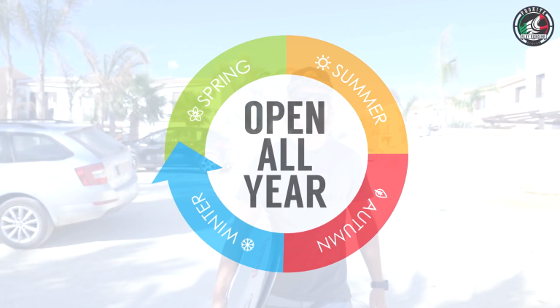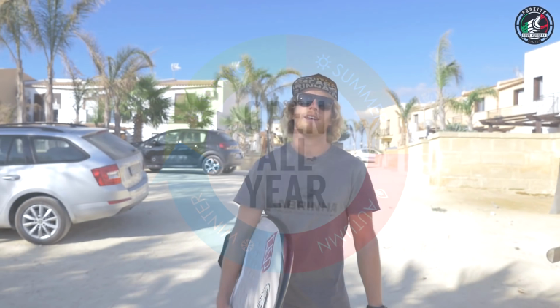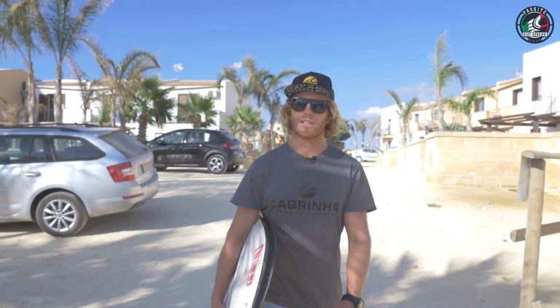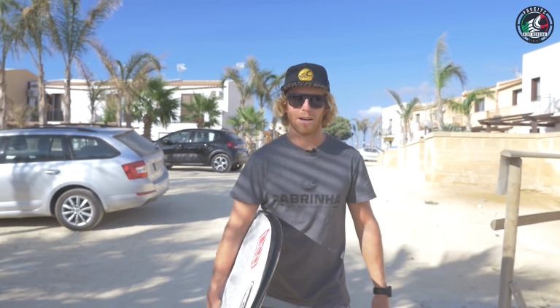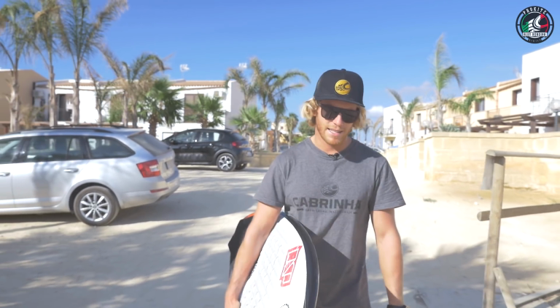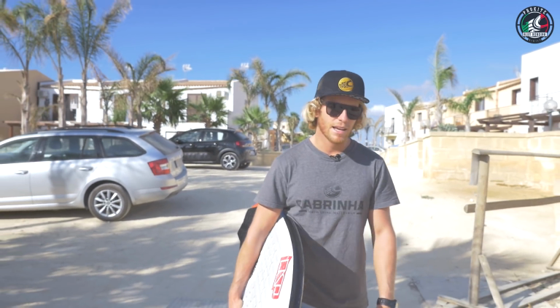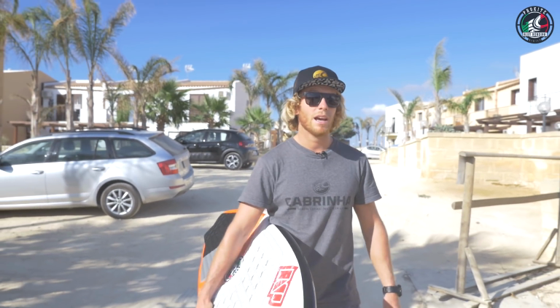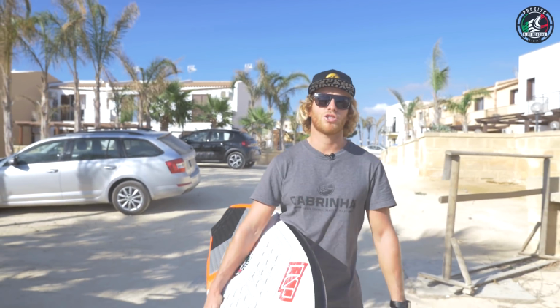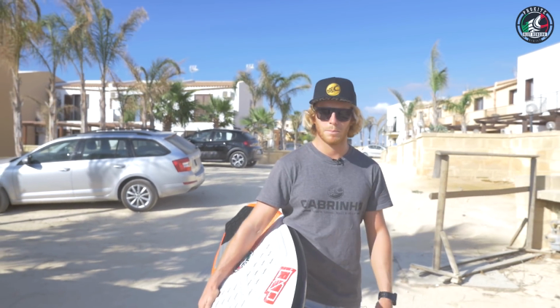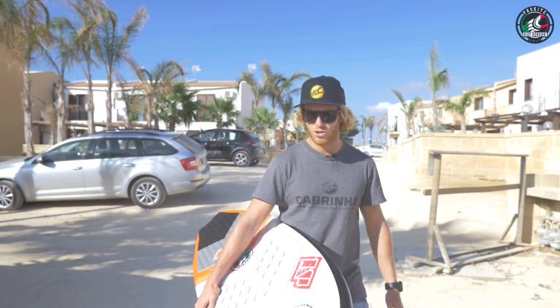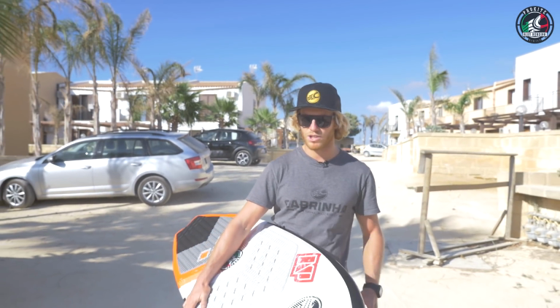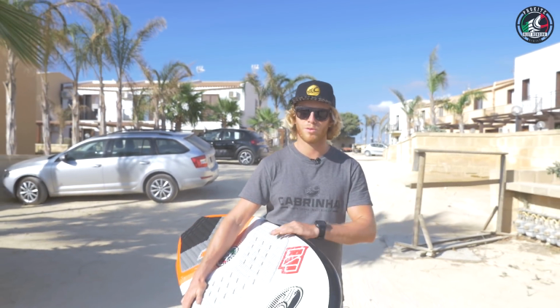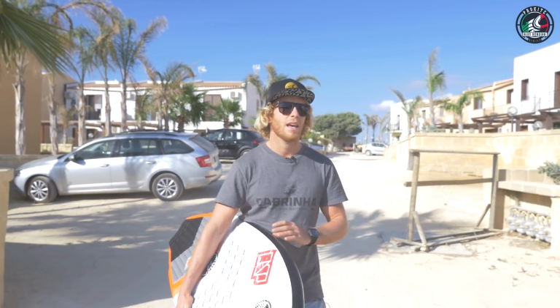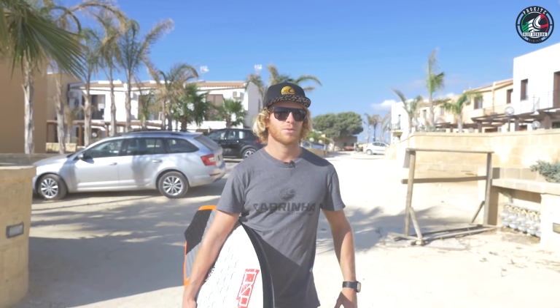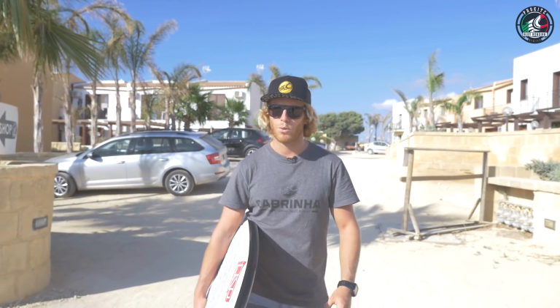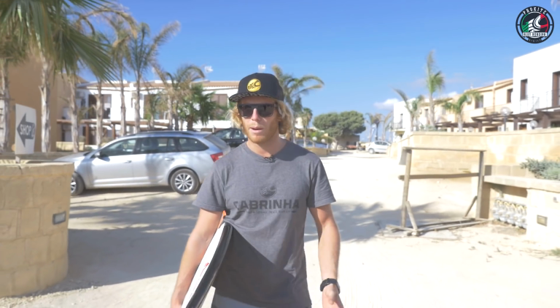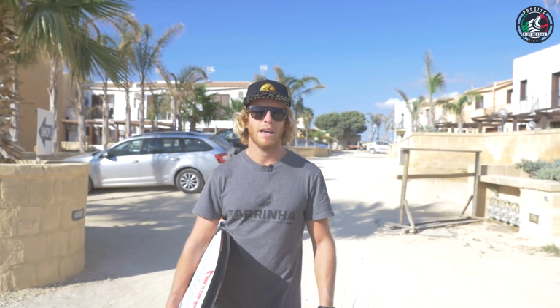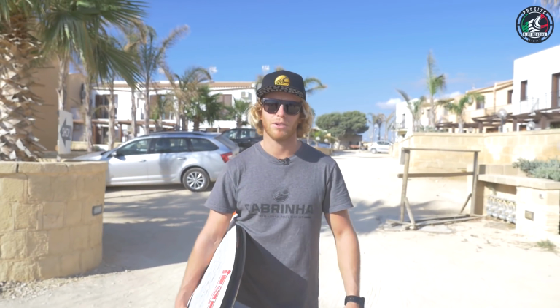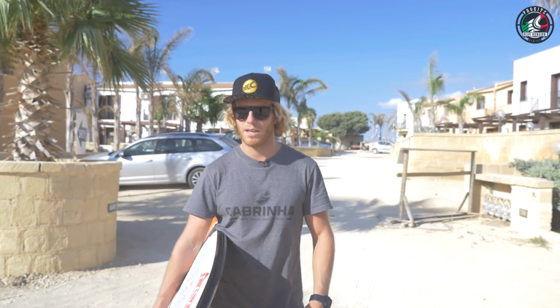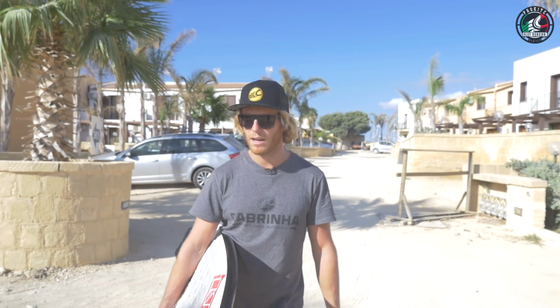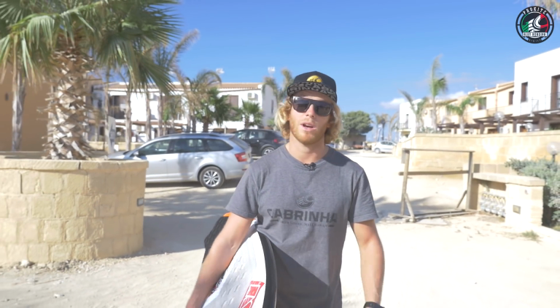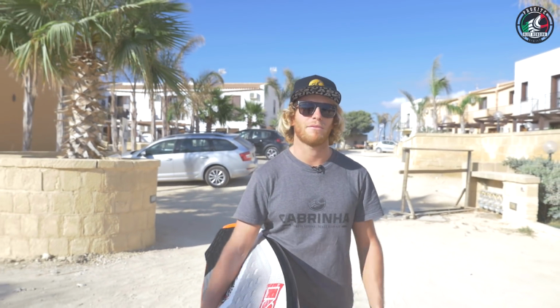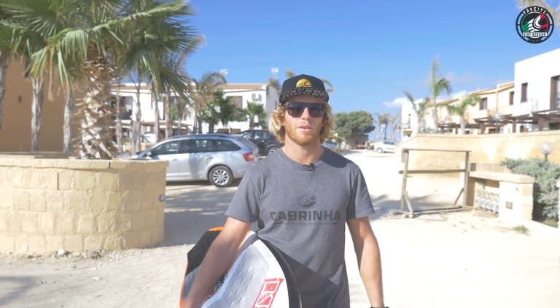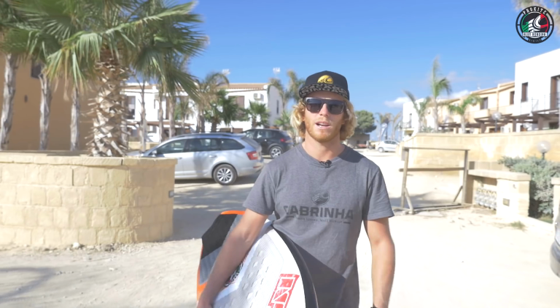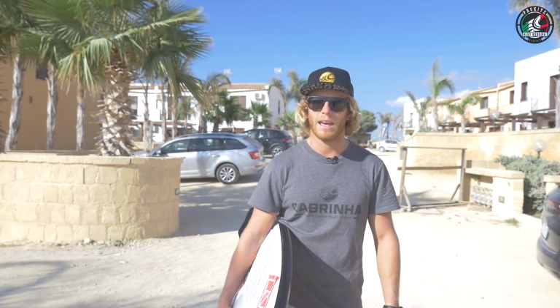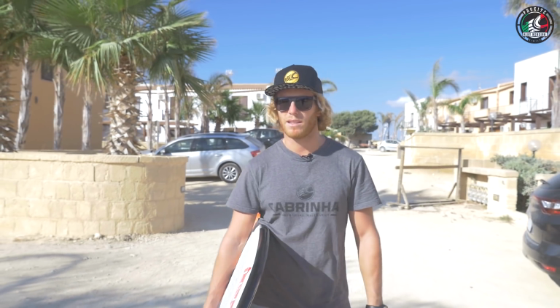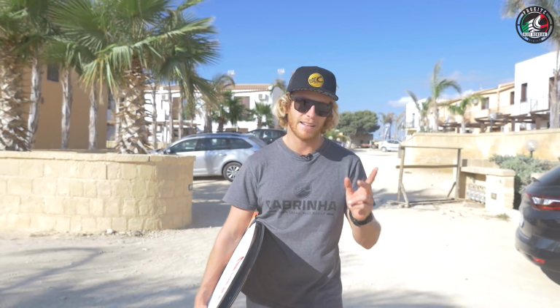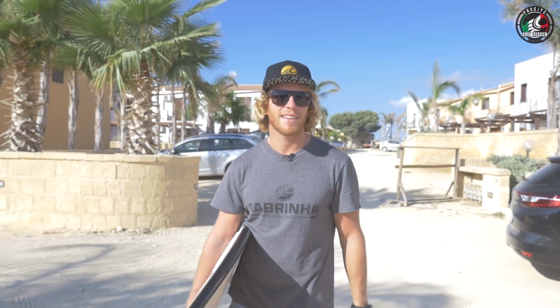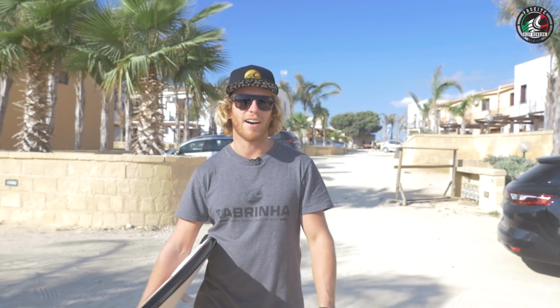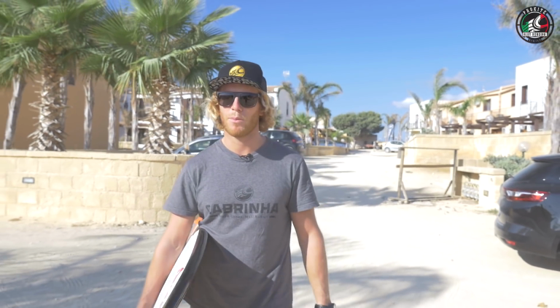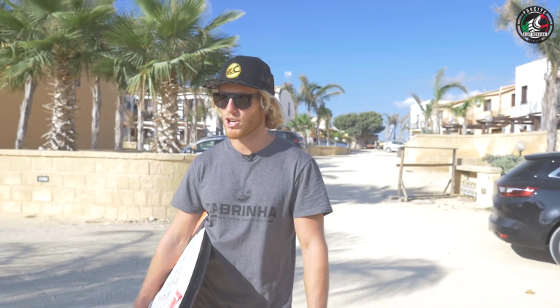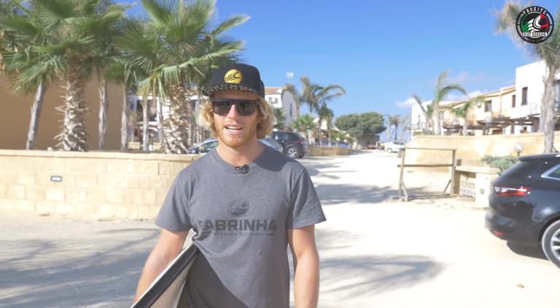Hi everybody, I'm Alberto Rondina and we are in Sicily. Today I'm going to show you some basic tricks on a strapless surfboard, because when the waves are pumping, you need to have perfect control of the board and be ready to smack the lip. I hope you enjoy it and check it out.